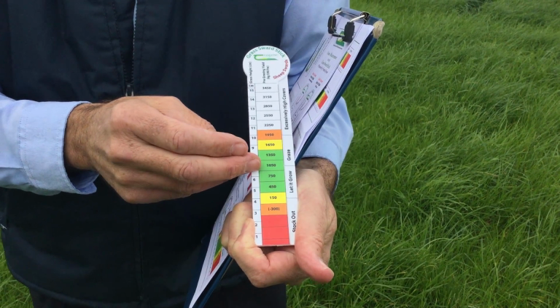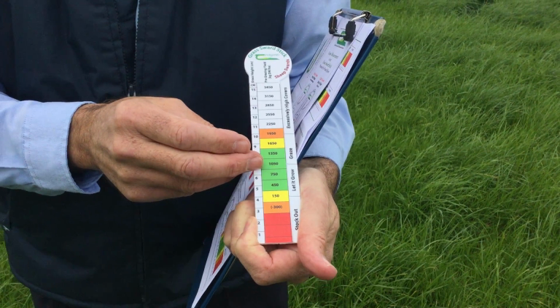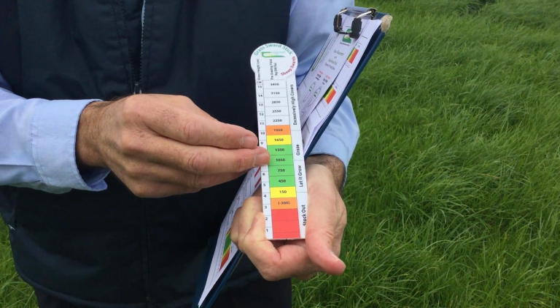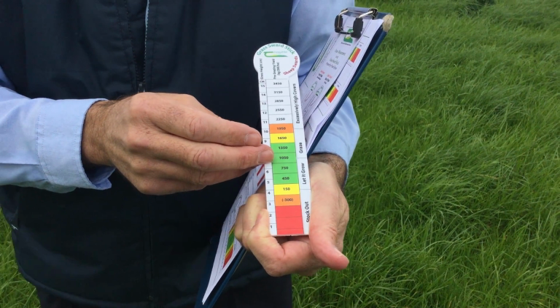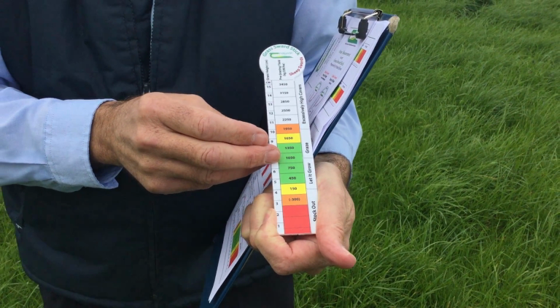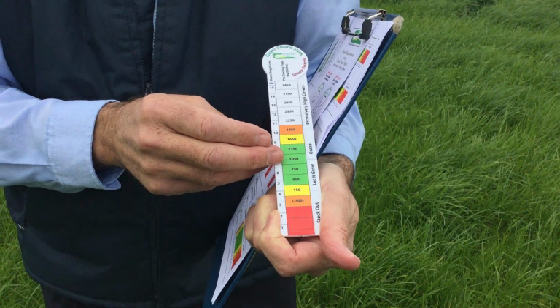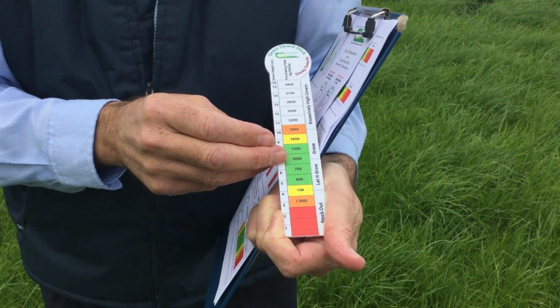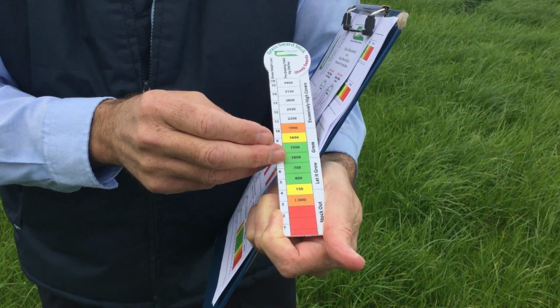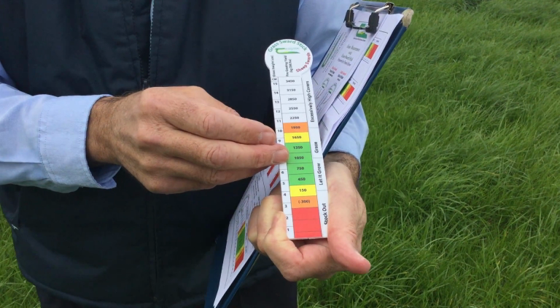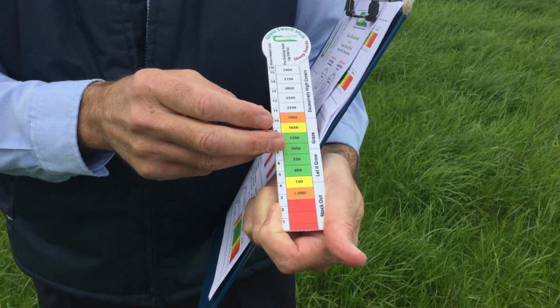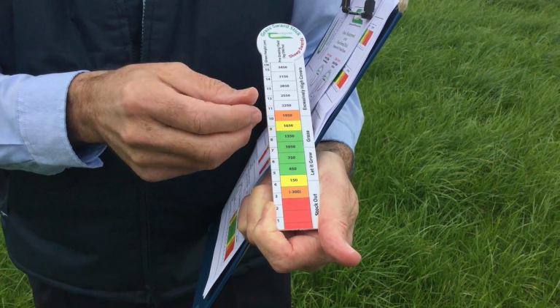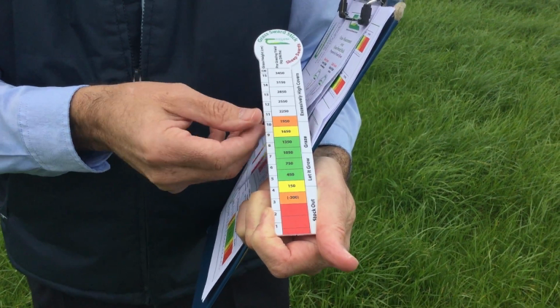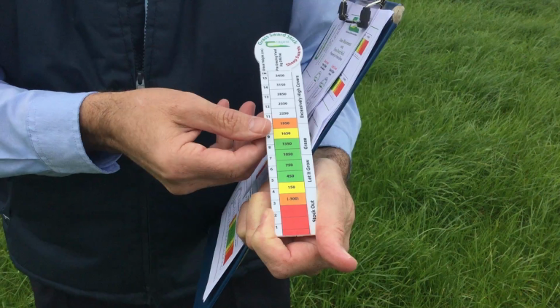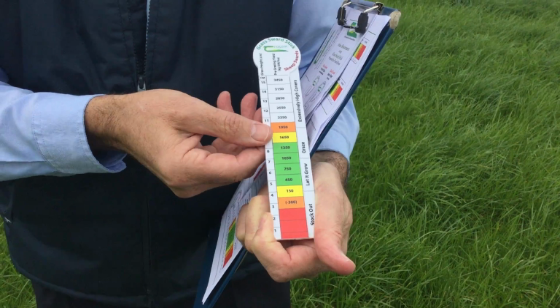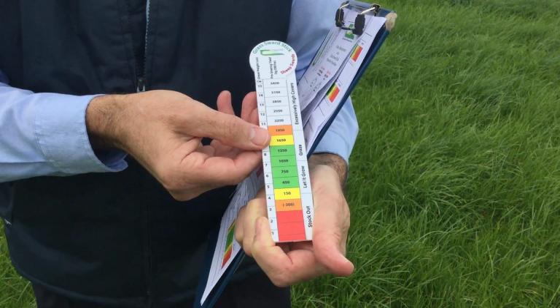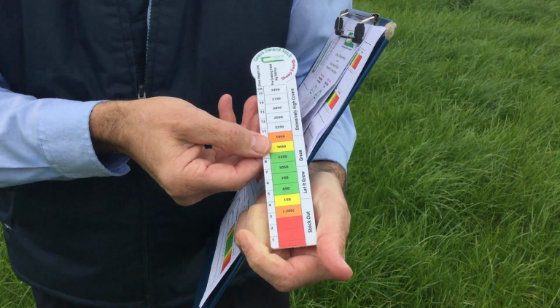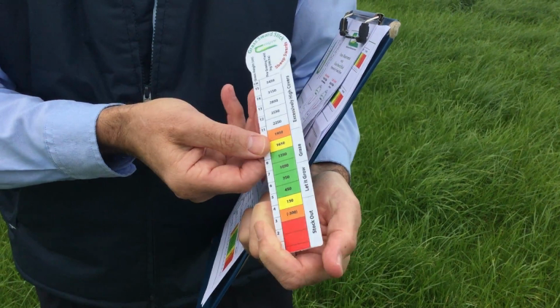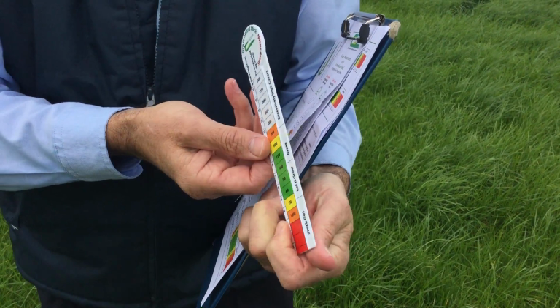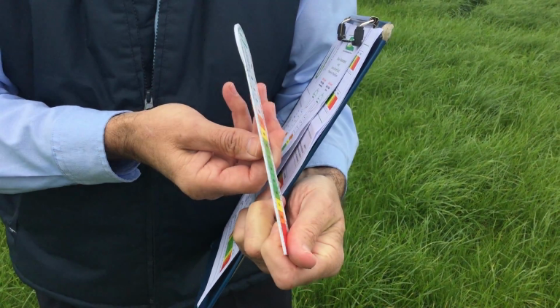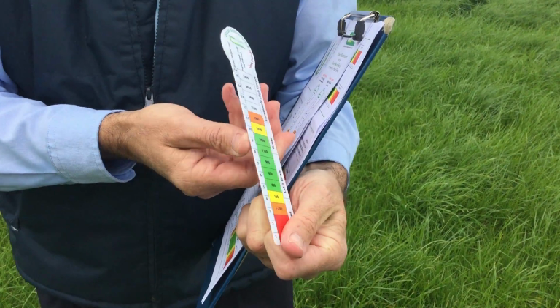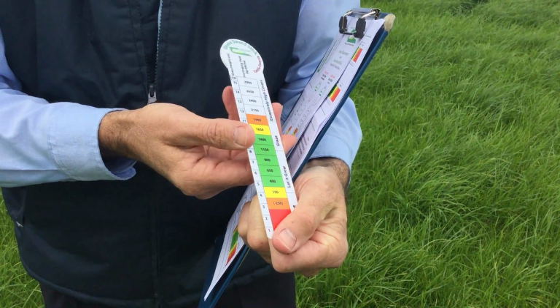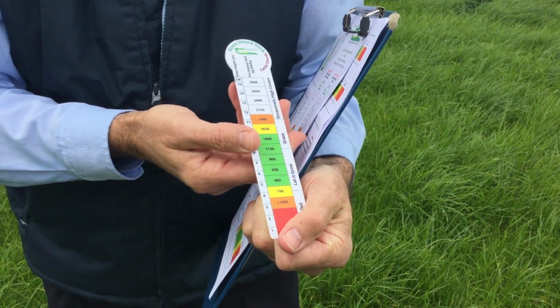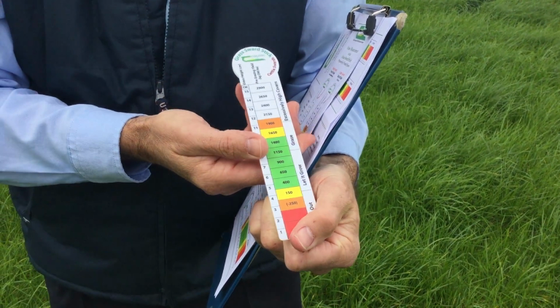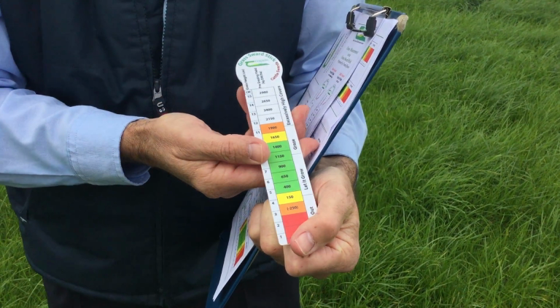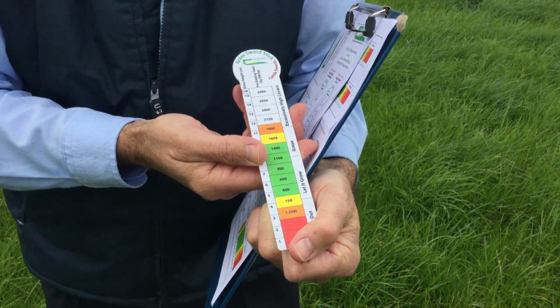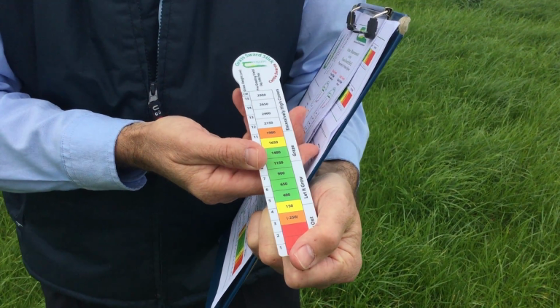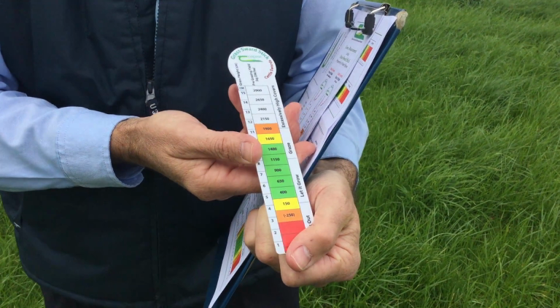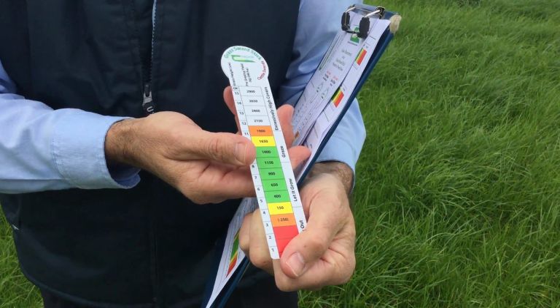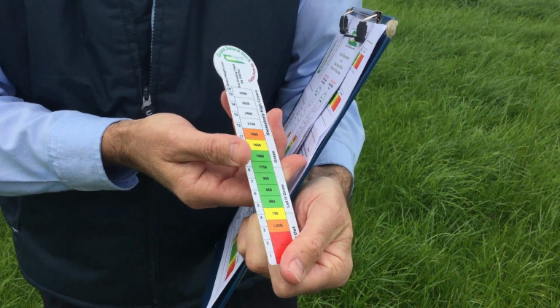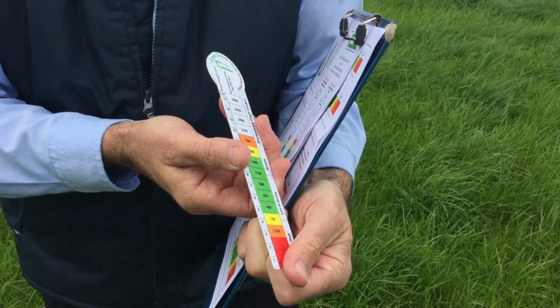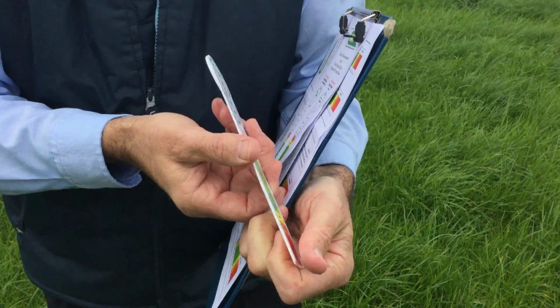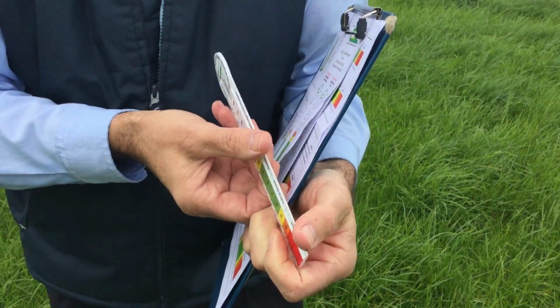Sheep swards tend to be denser than cattle swards. Therefore, we have two different scales, one for sheep and one for cattle on the opposite side of the sward stick.